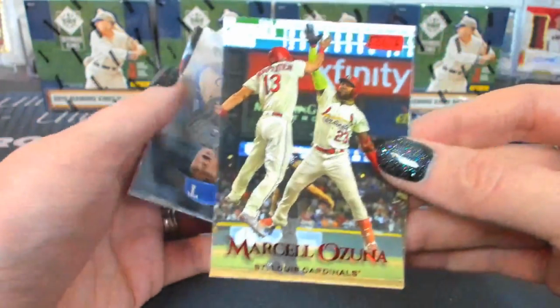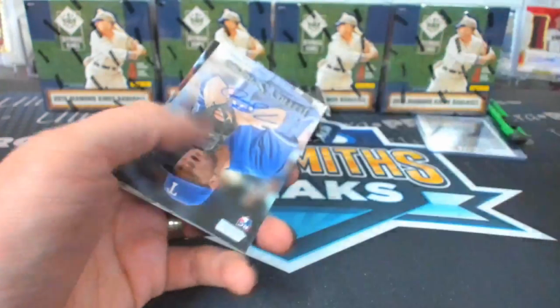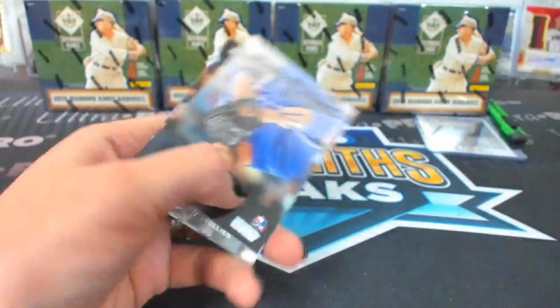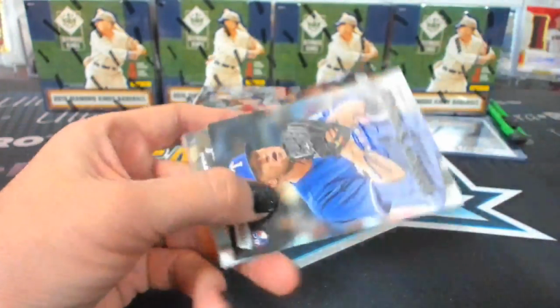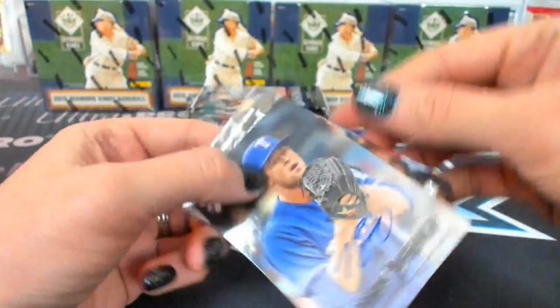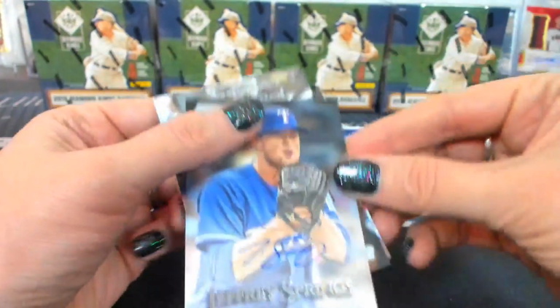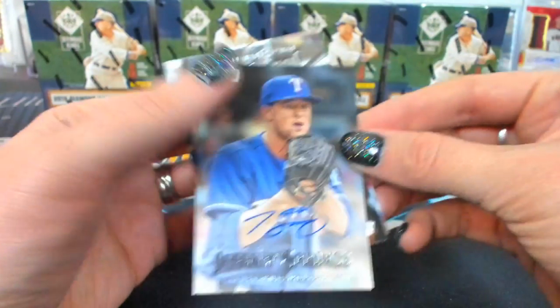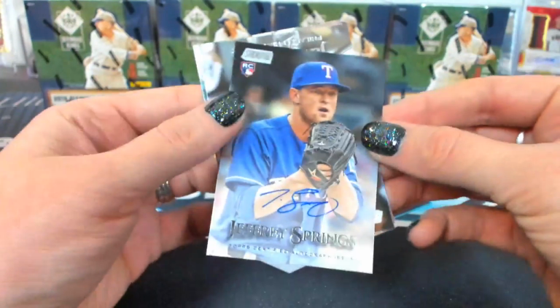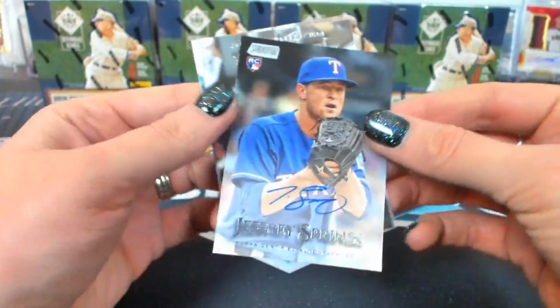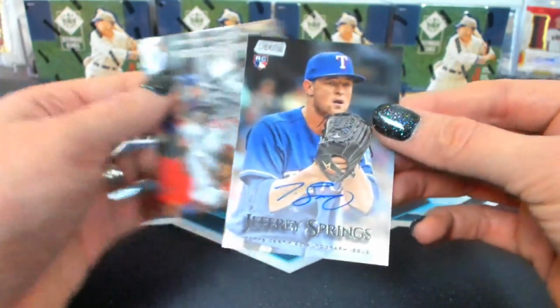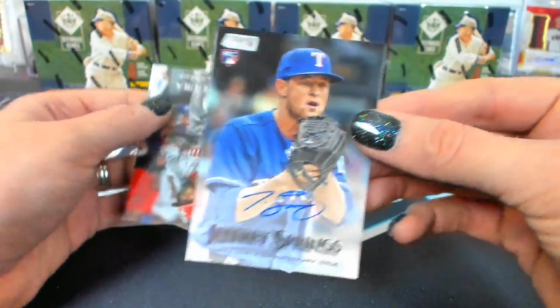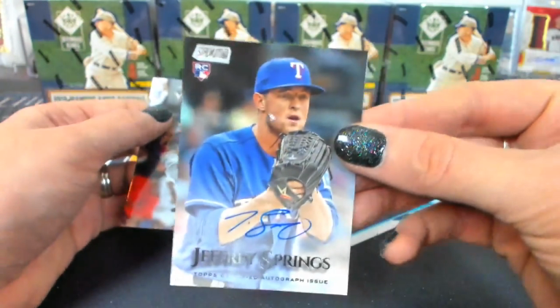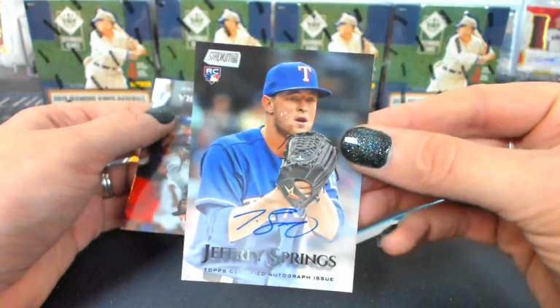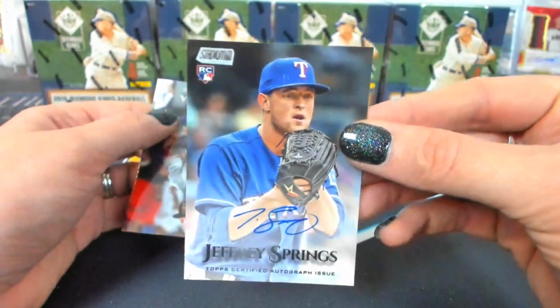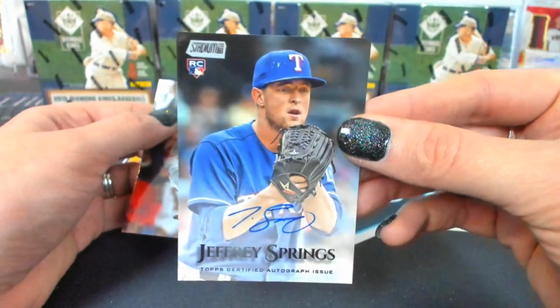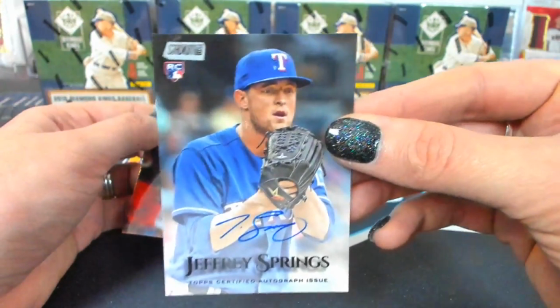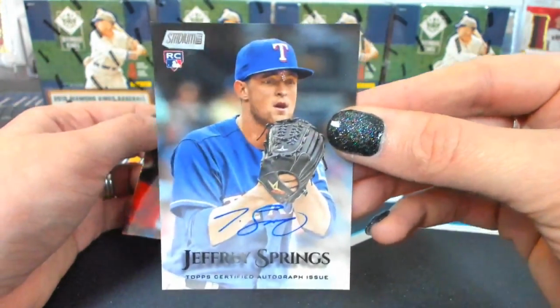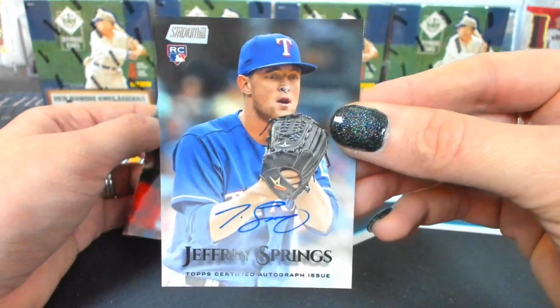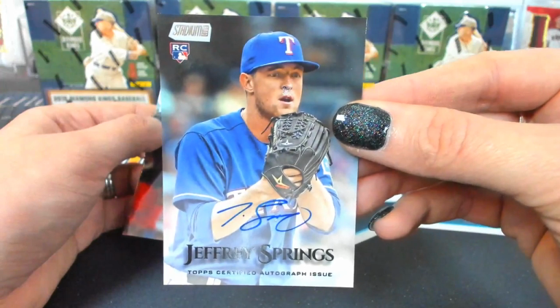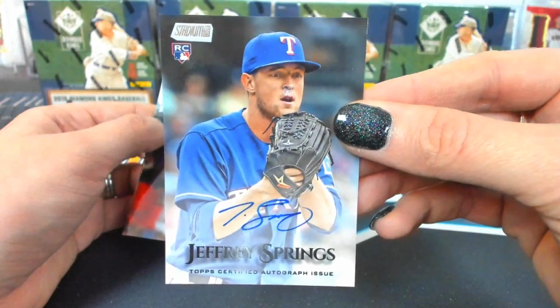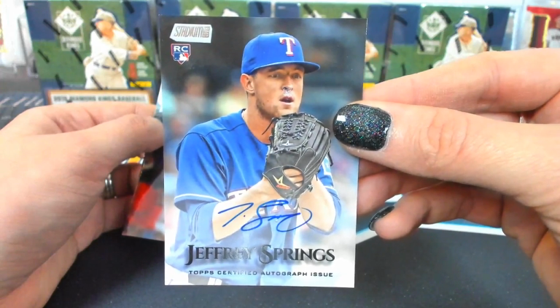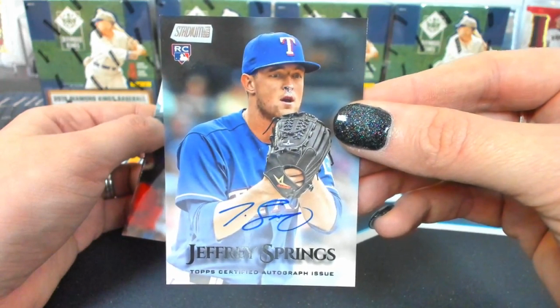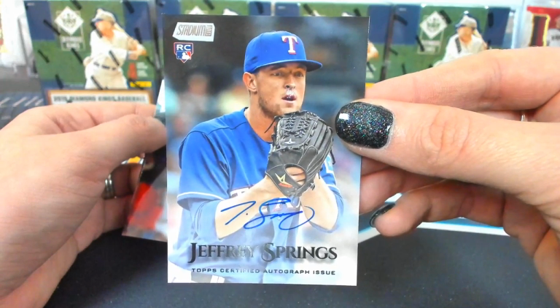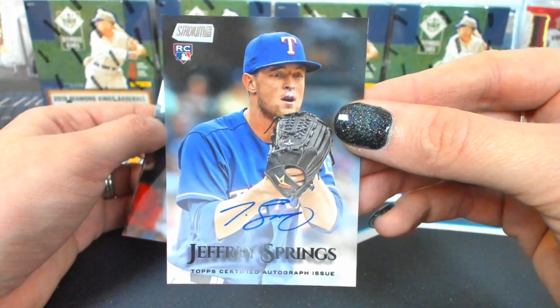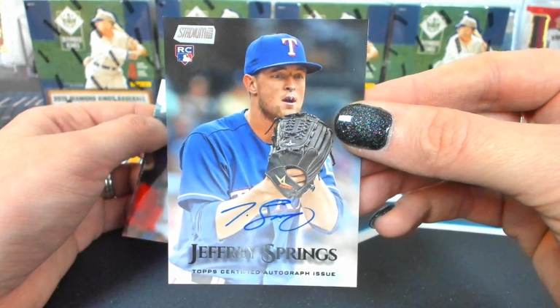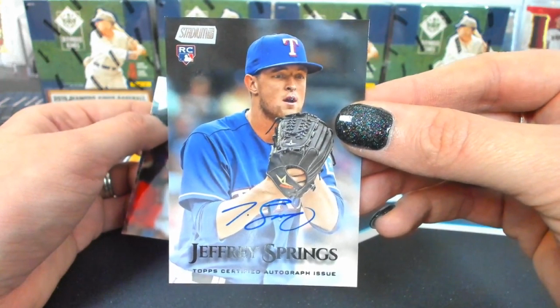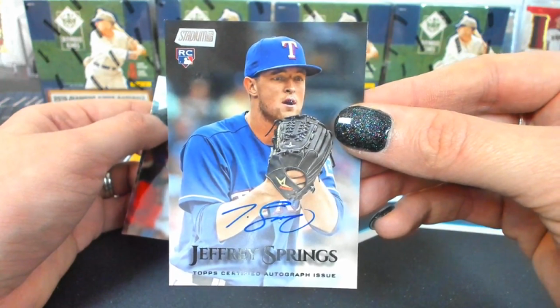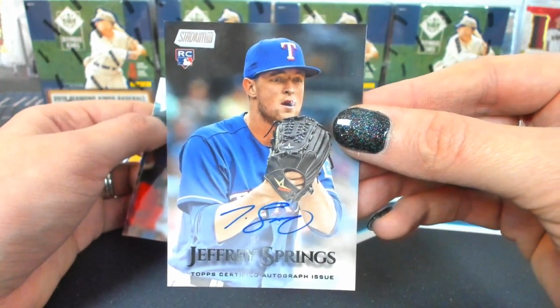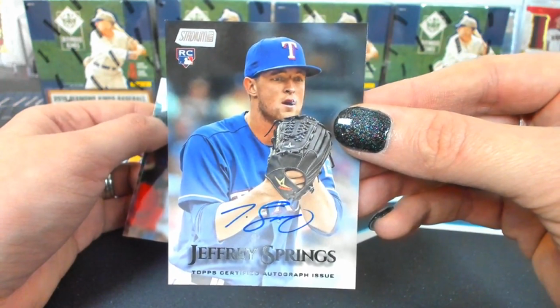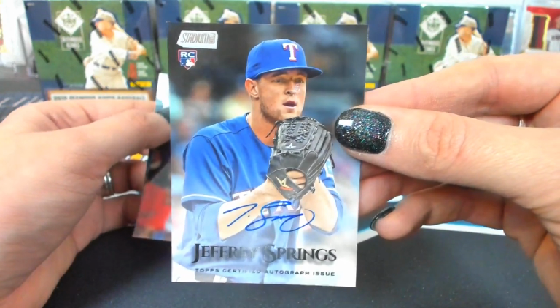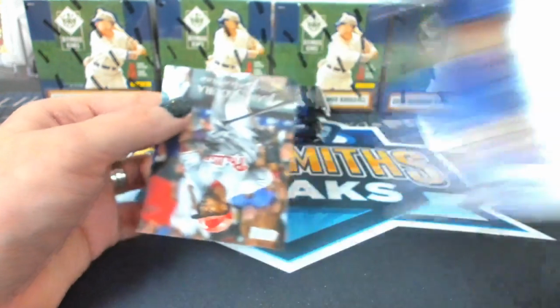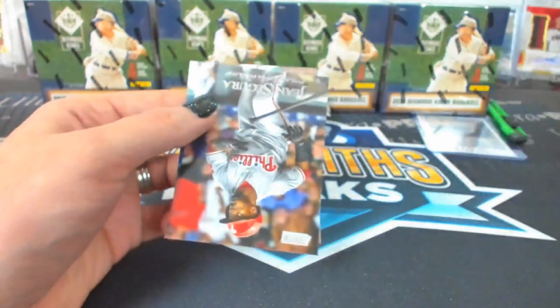Zuna red, and a Jeffrey Springs autograph for Texas — UCCF combo spot.